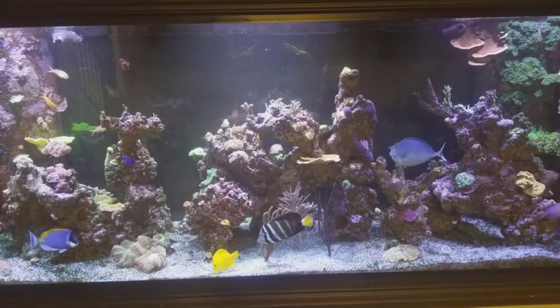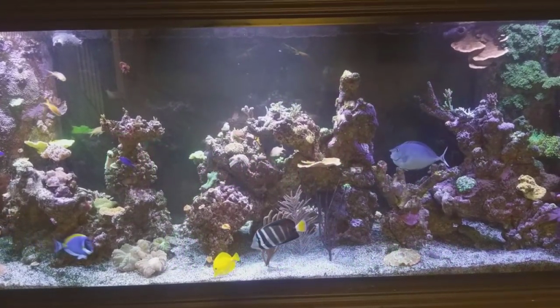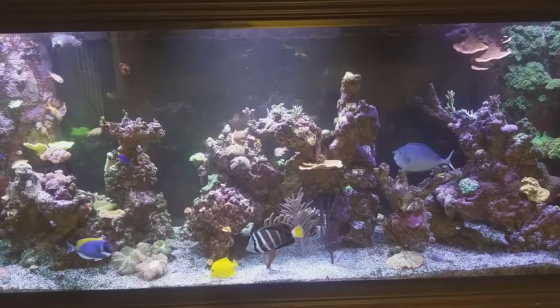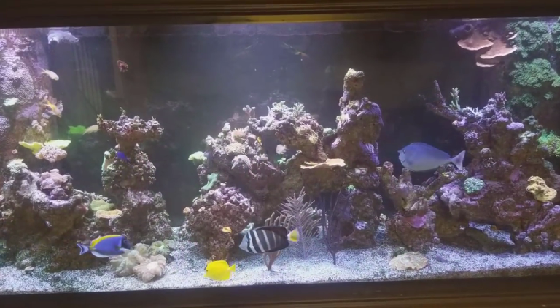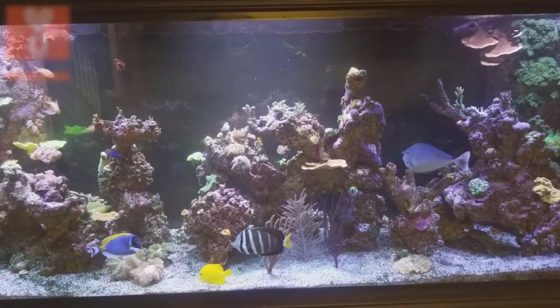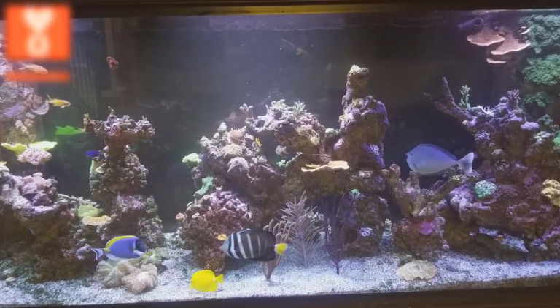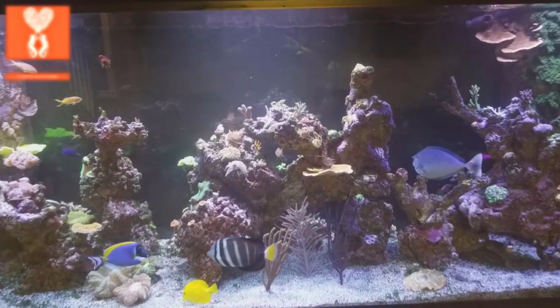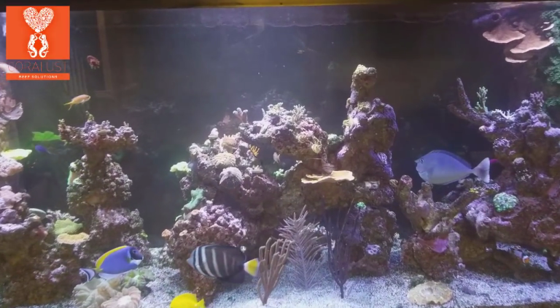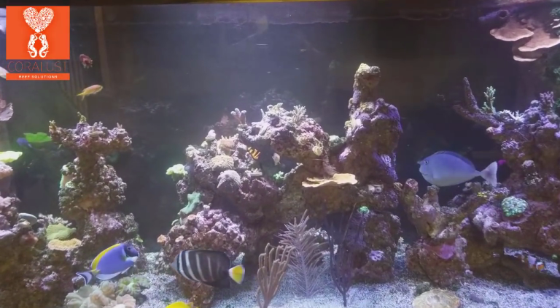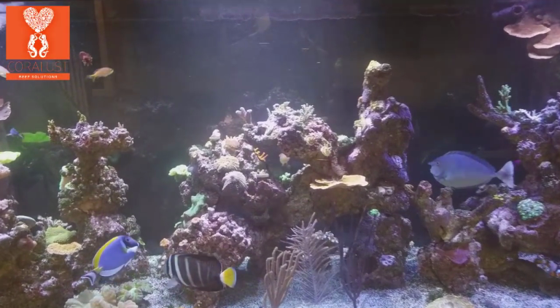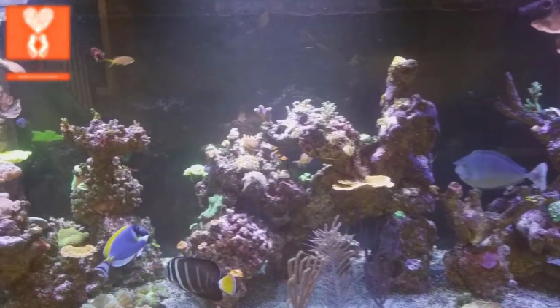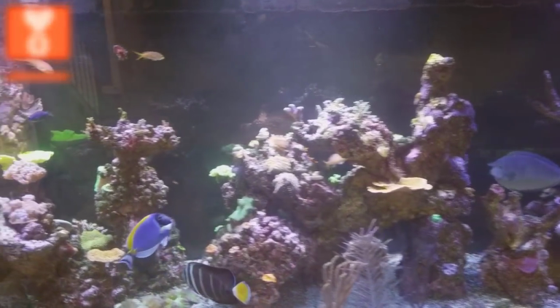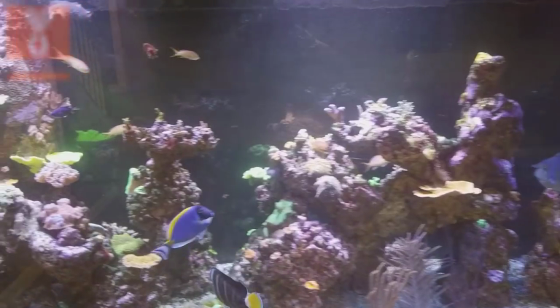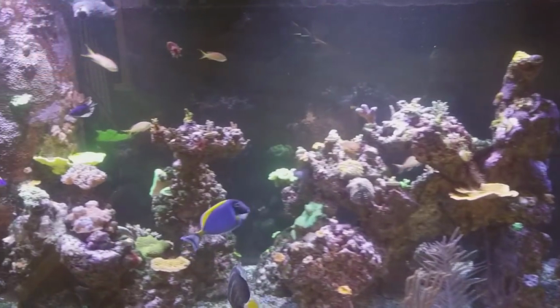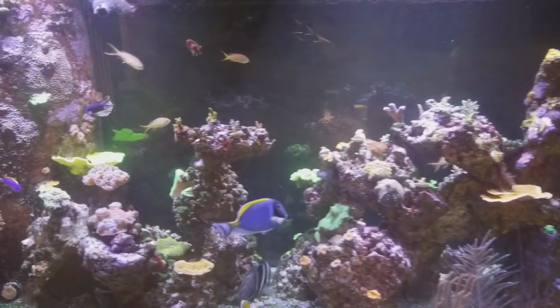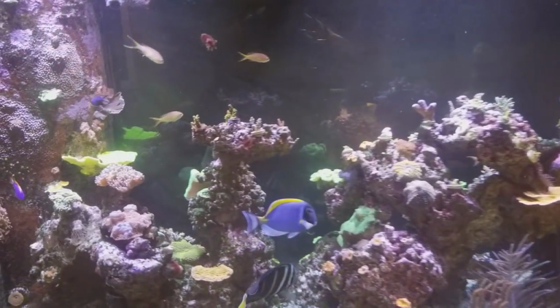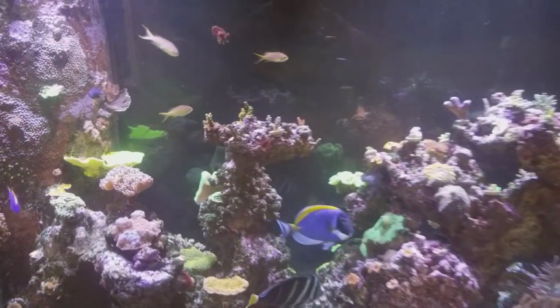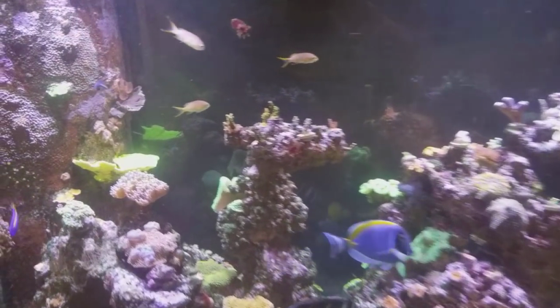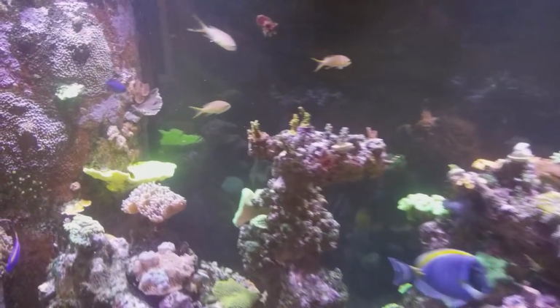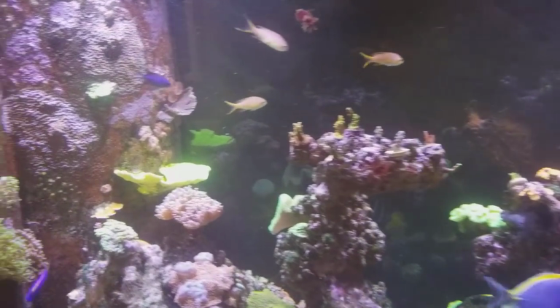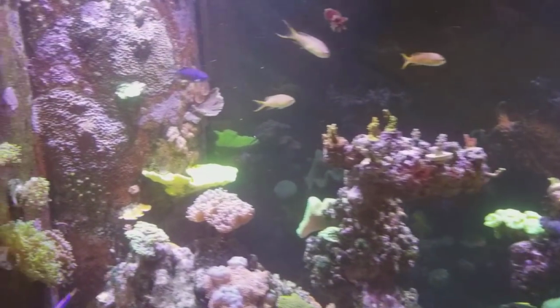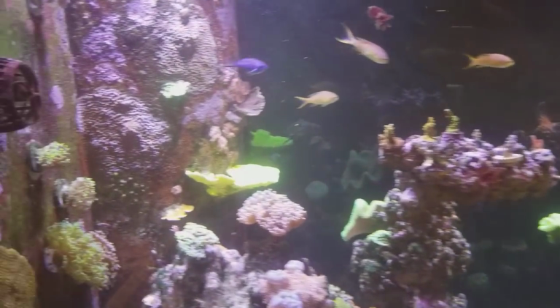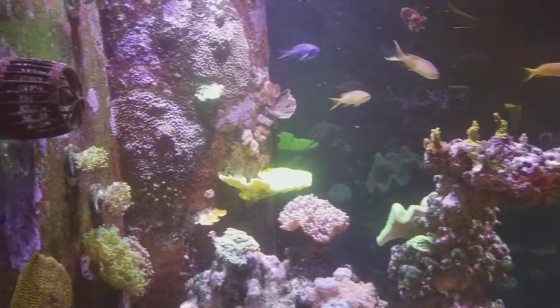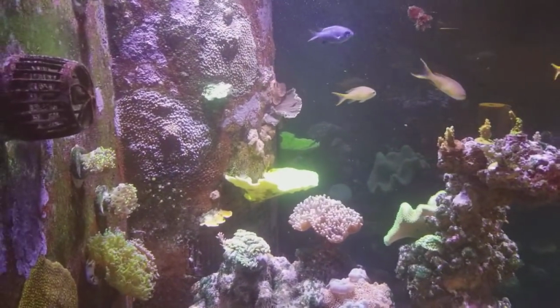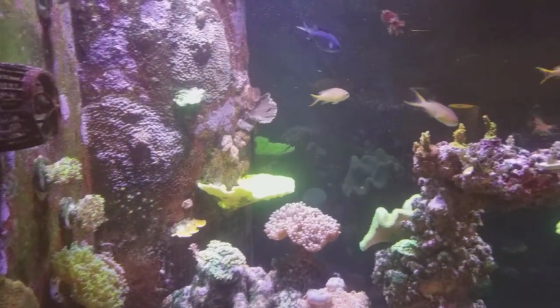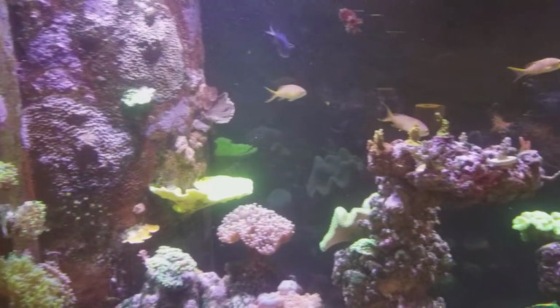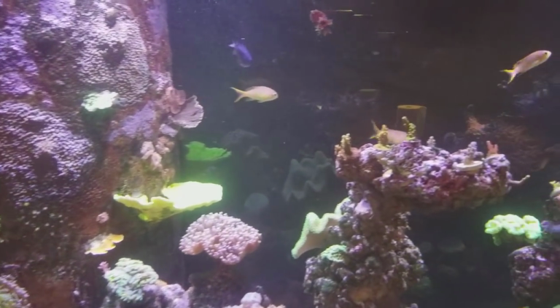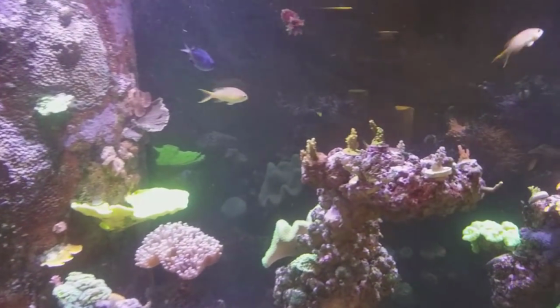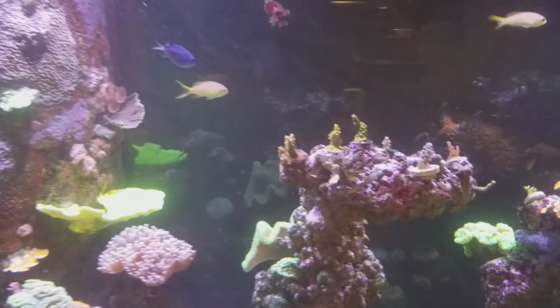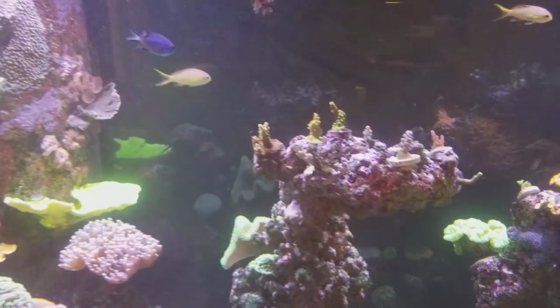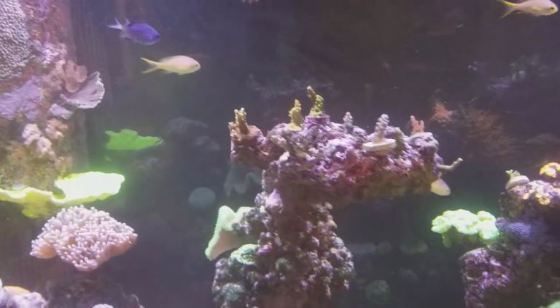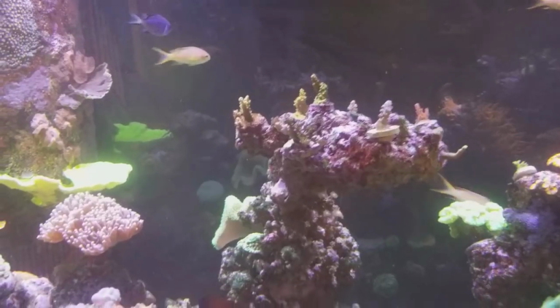Good morning reefers, I'm Daniel, and today I wanted to show you guys a walk around the display tank. I've been meaning to do this for a while and I got a few seconds so I figured I would do it today.